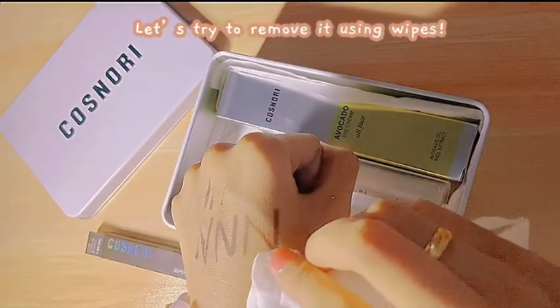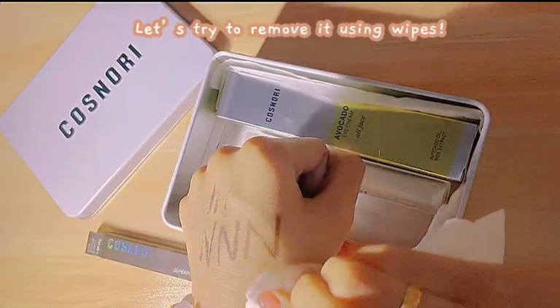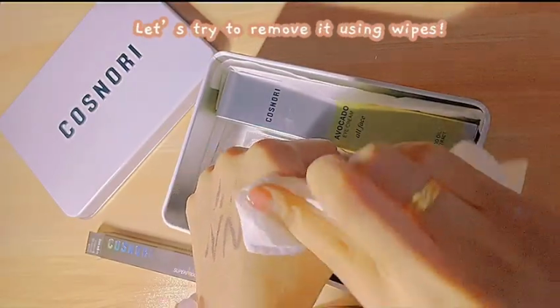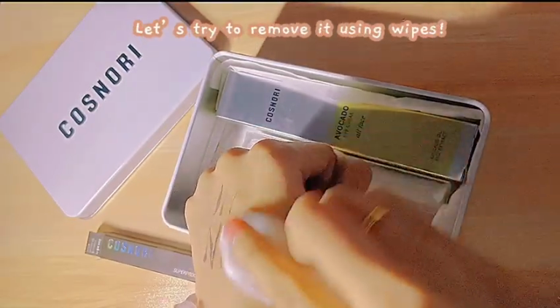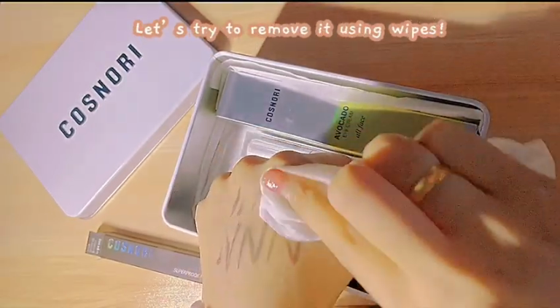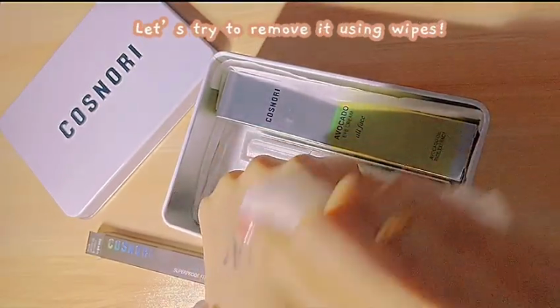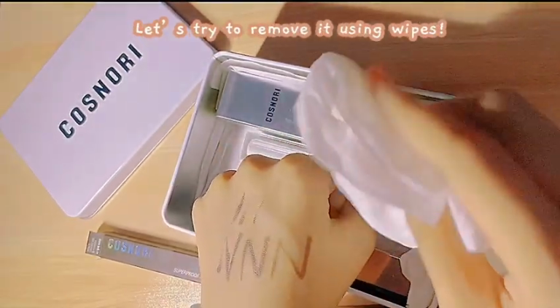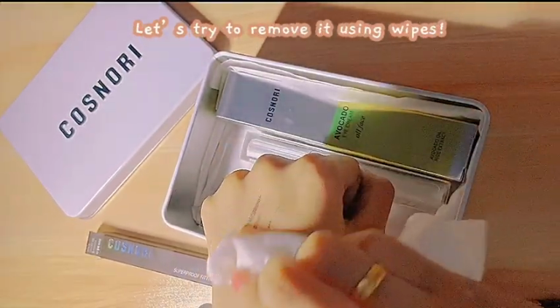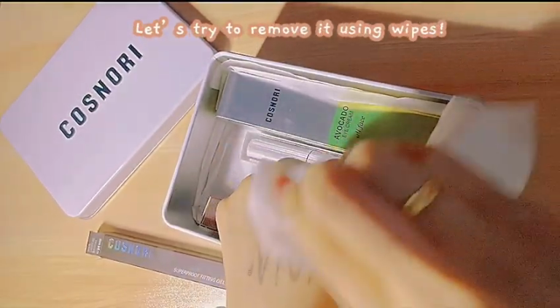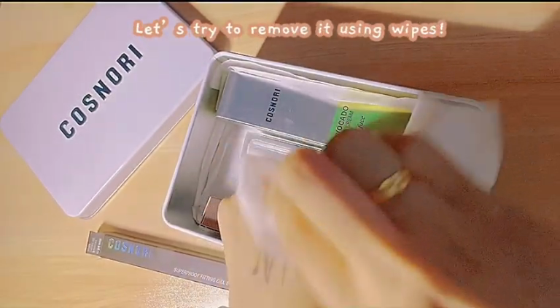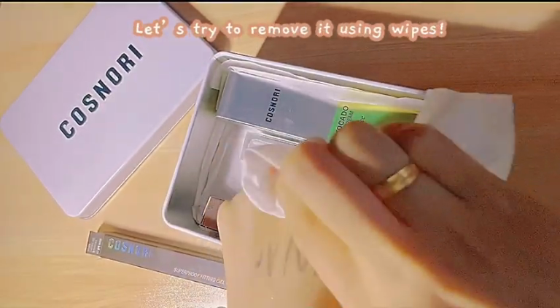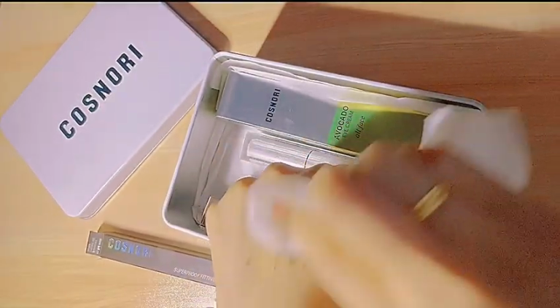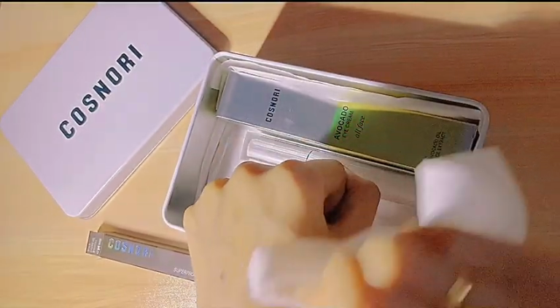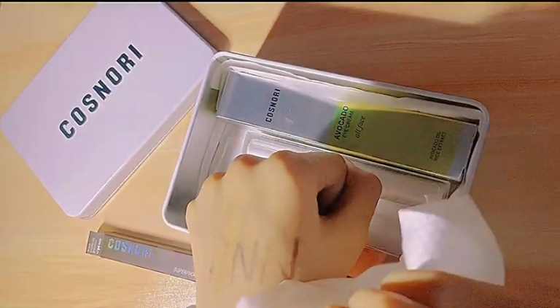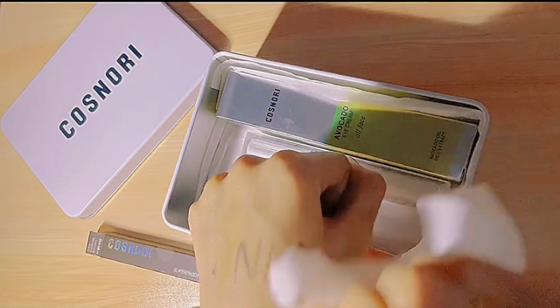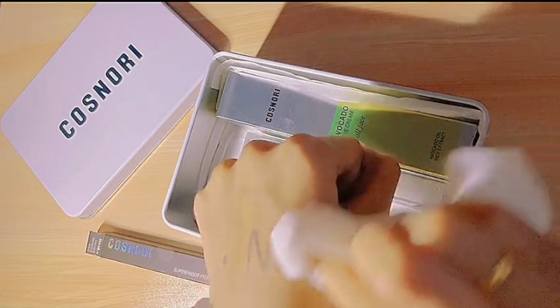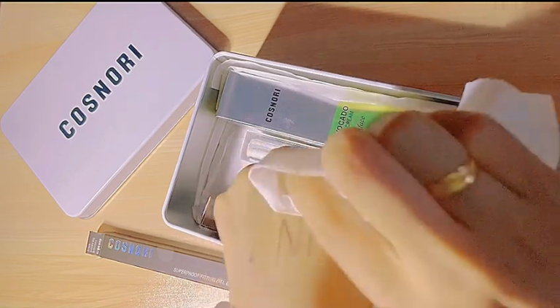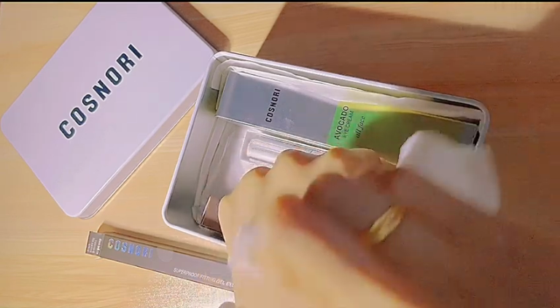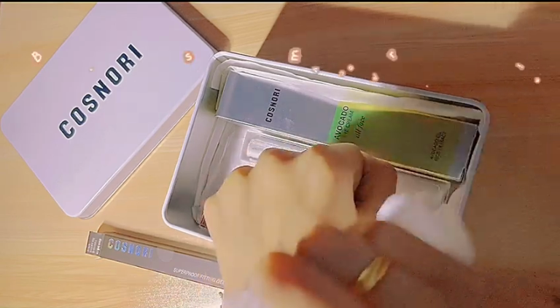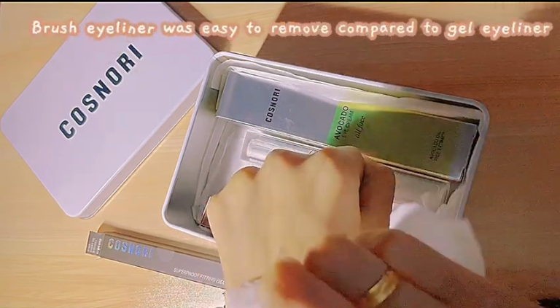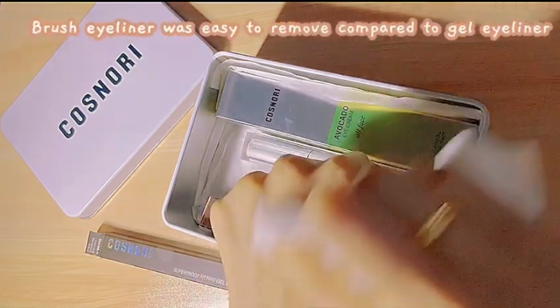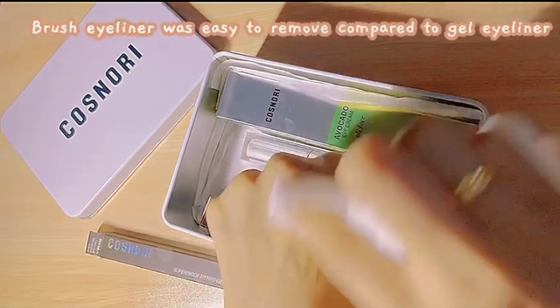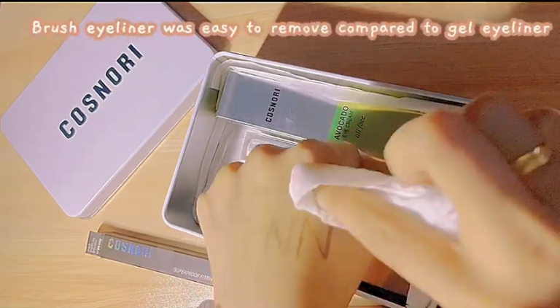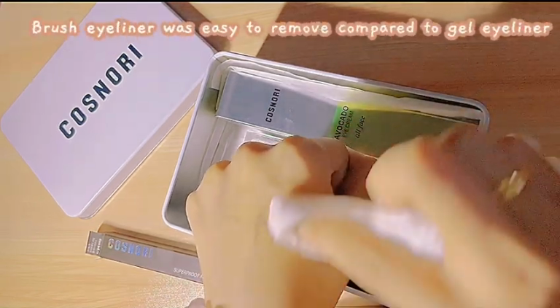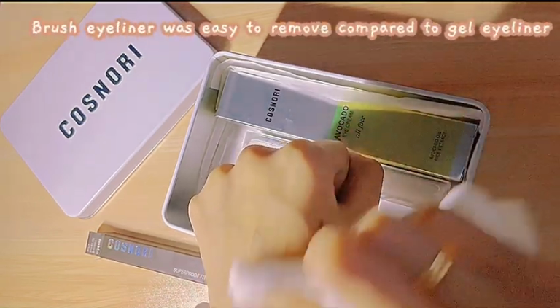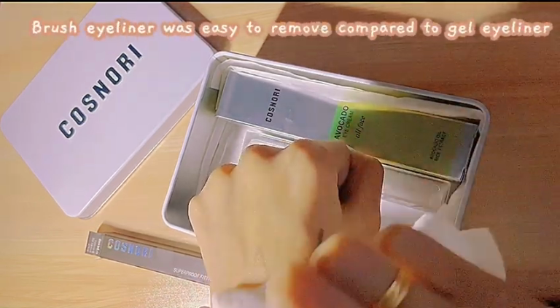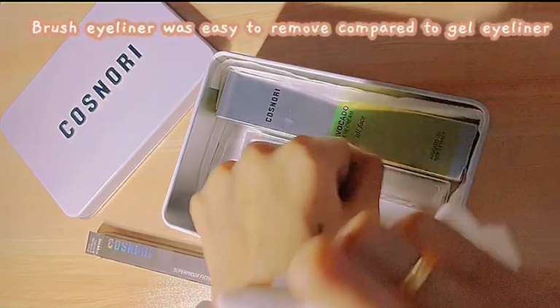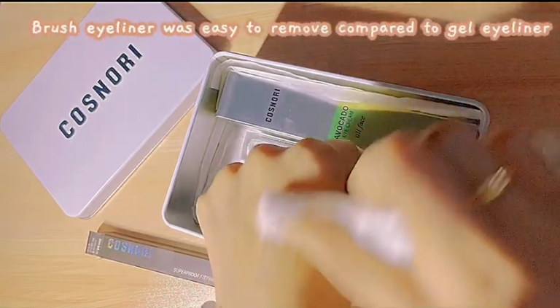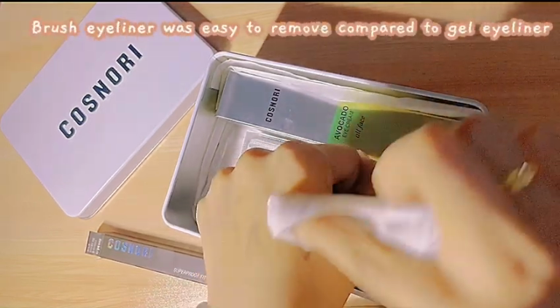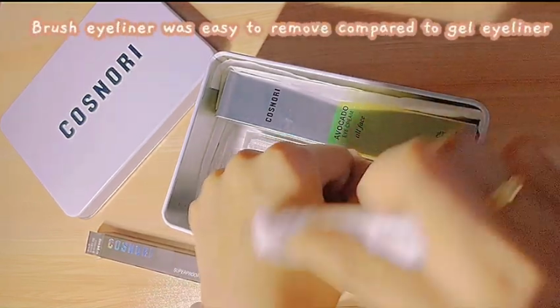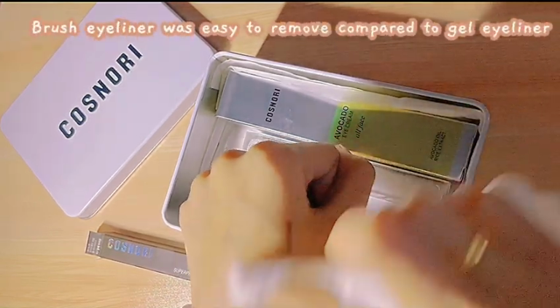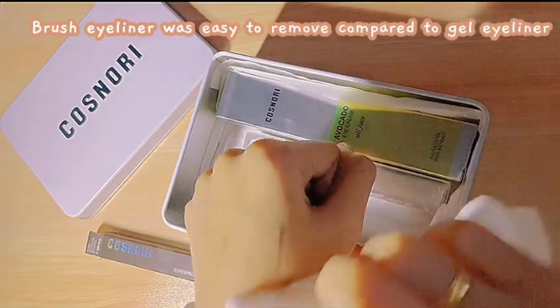Let's try to remove it using wipes. The Brush Eyeliner was easy to remove compared to the Gel Eyeliner.